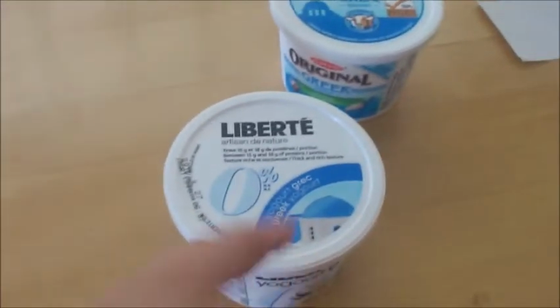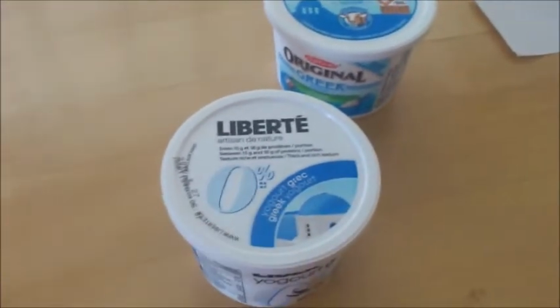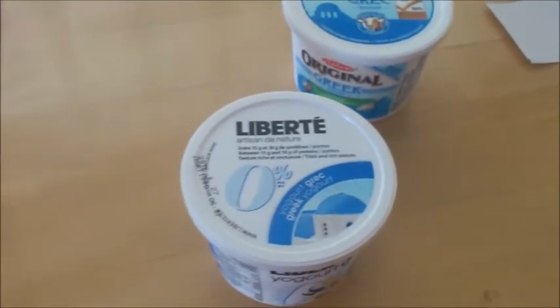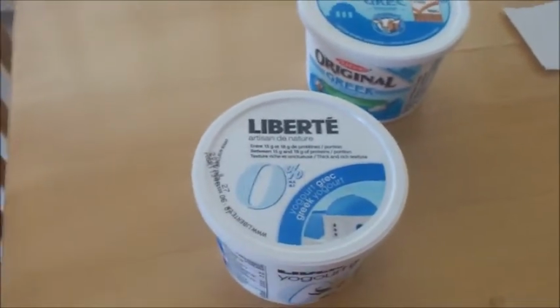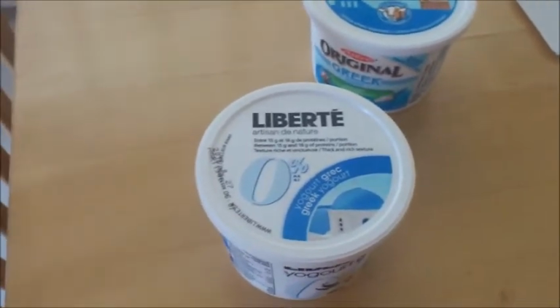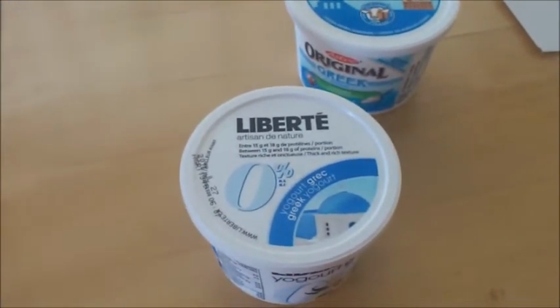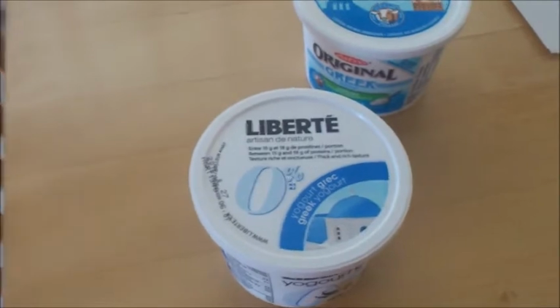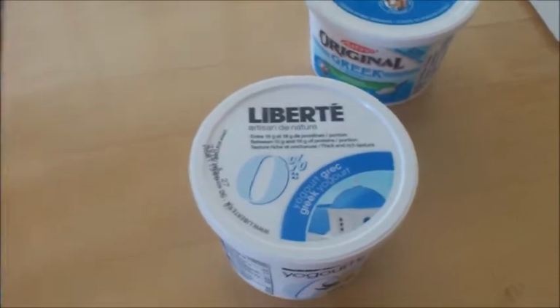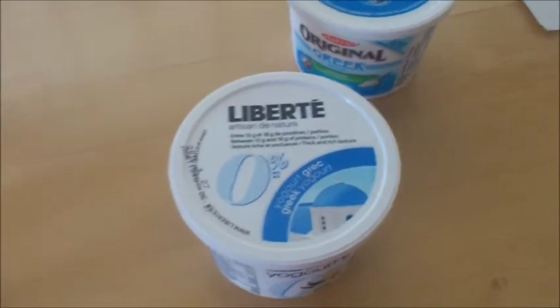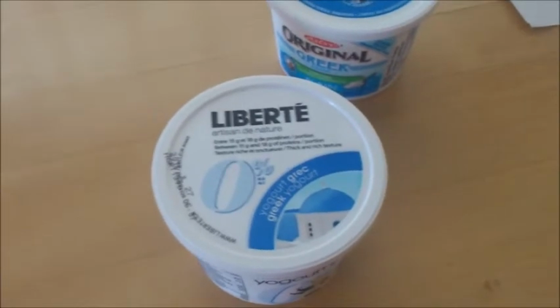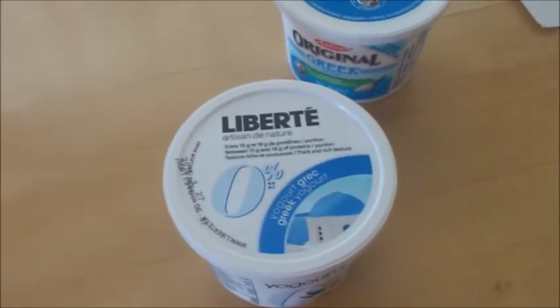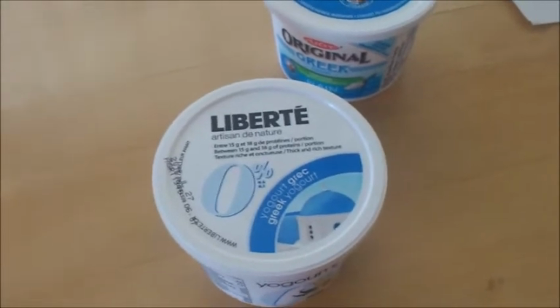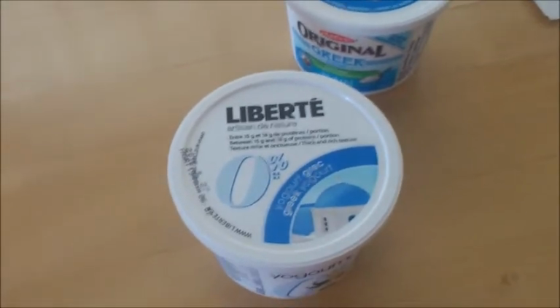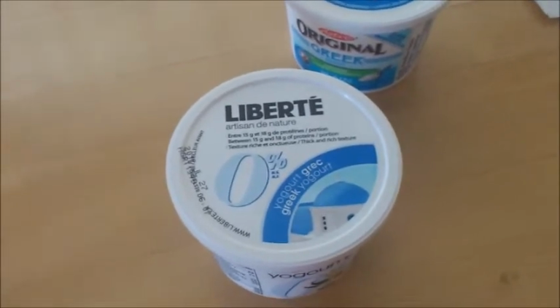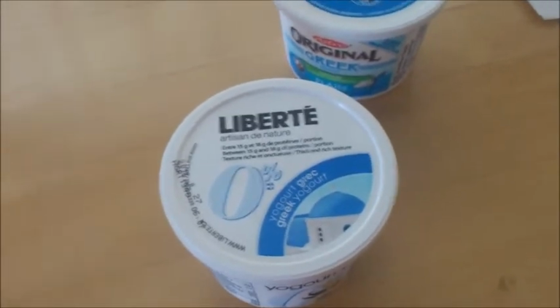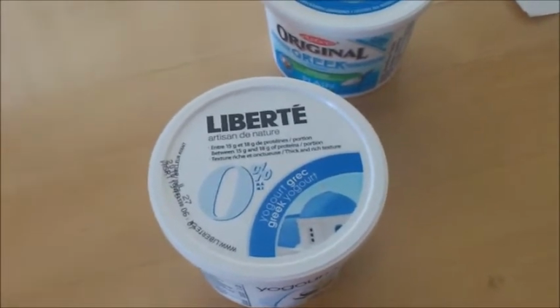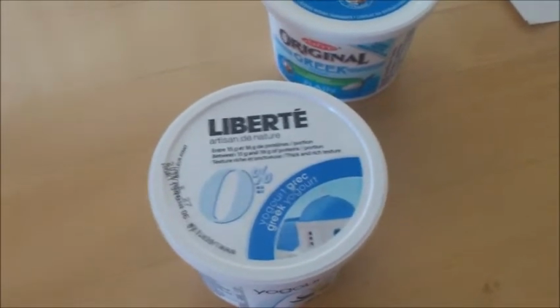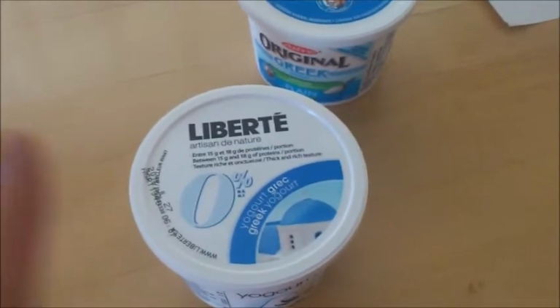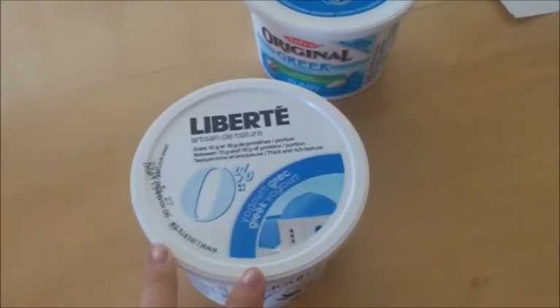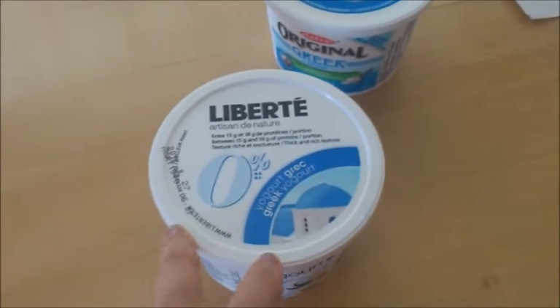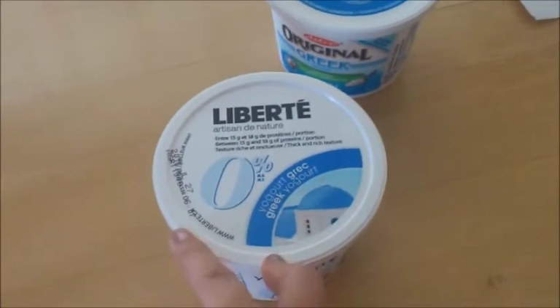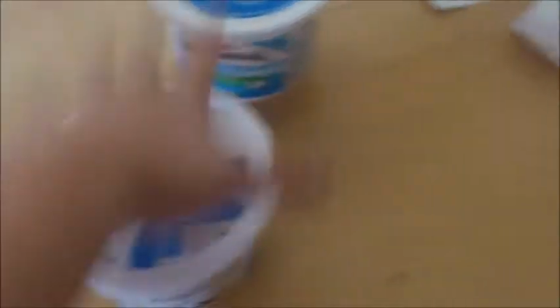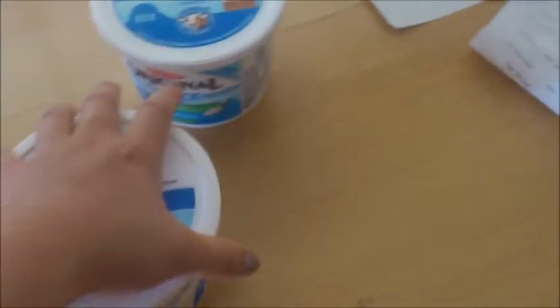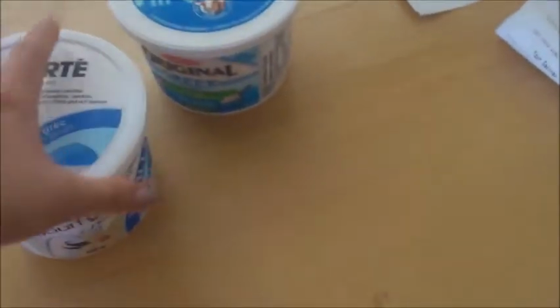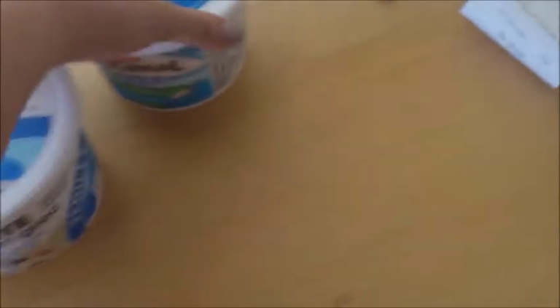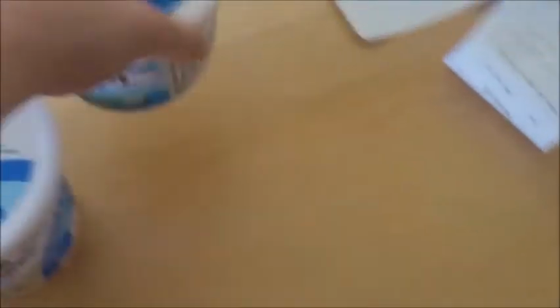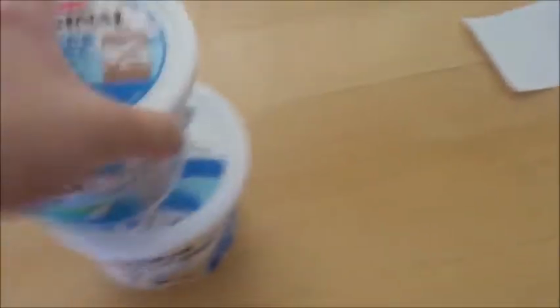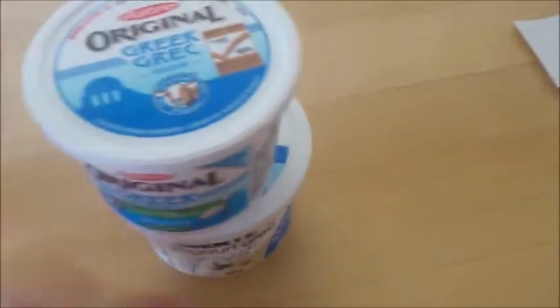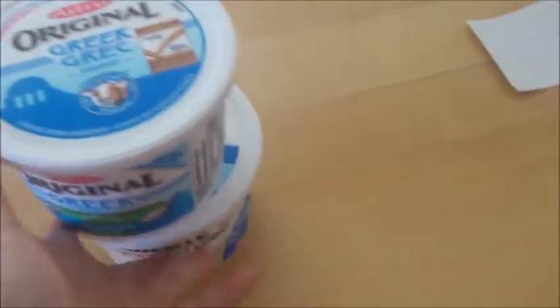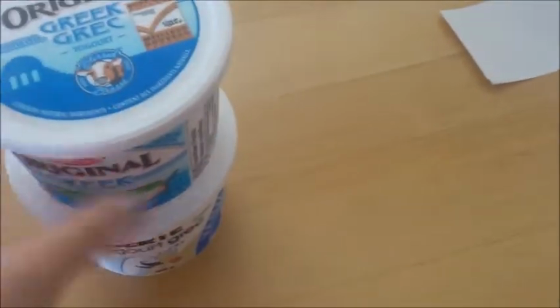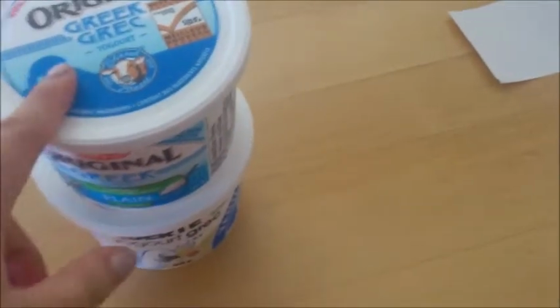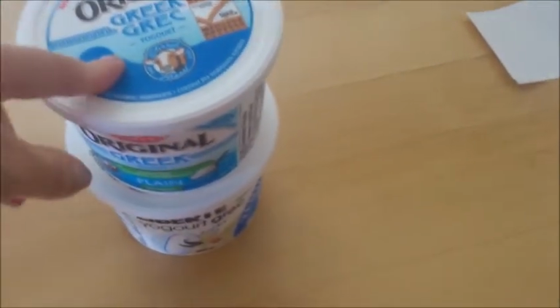This one is the Liberty yogurt. If you like their Facebook page you can get a coupon and basically get a yogurt free — you don't have to purchase any other yogurt. This was $5.49 but it's completely free. So both of these were $2.99 — it's a pretty amazing deal. These are 500 gram yogurts, it's a pretty good size.